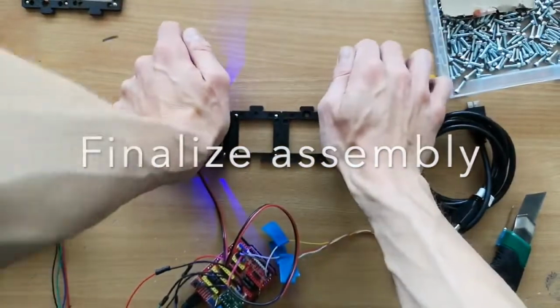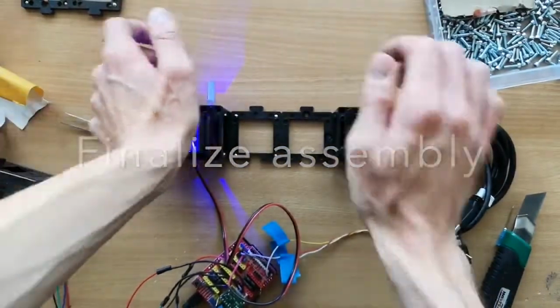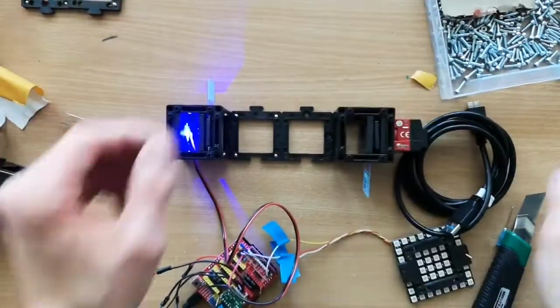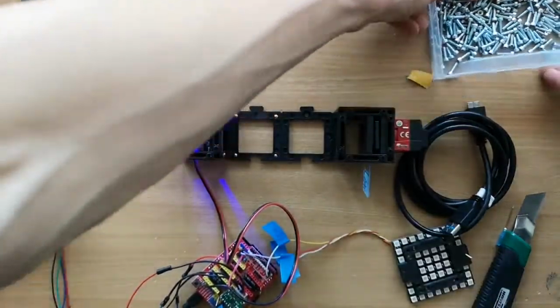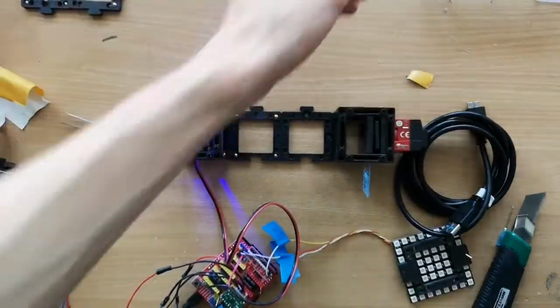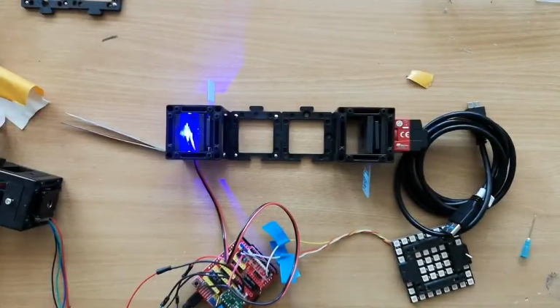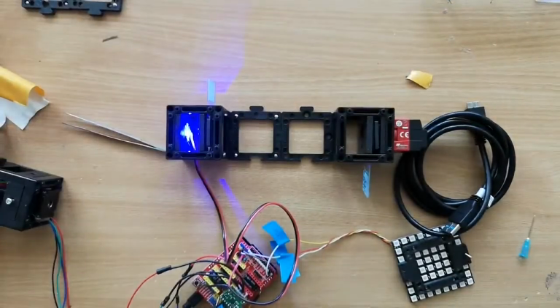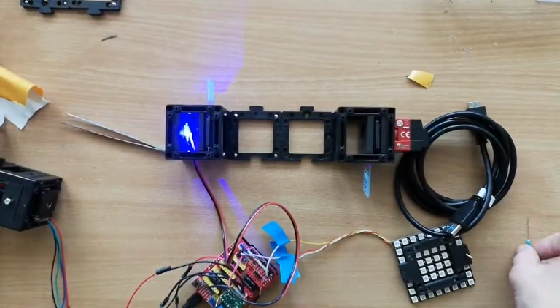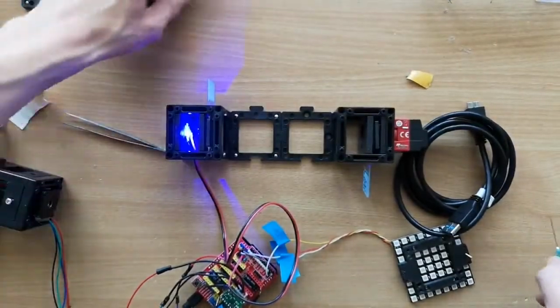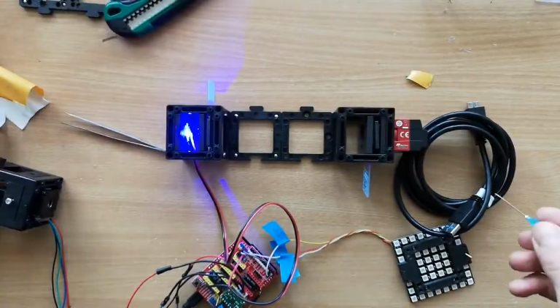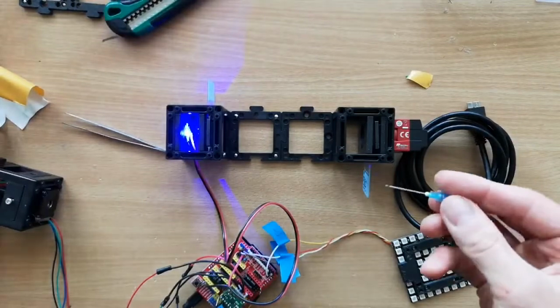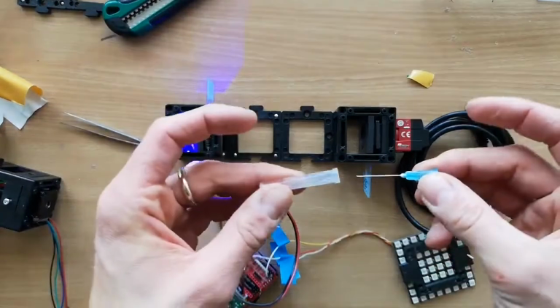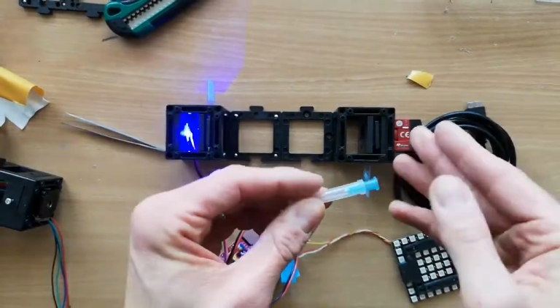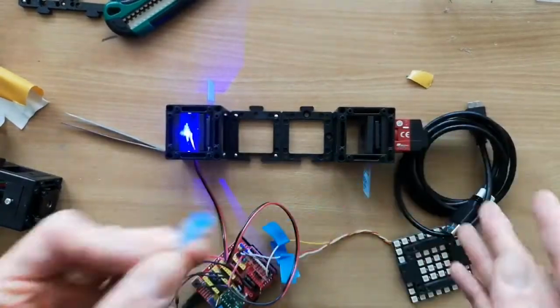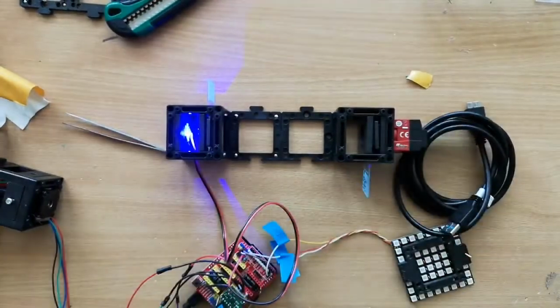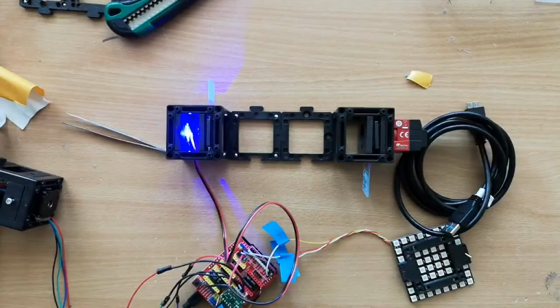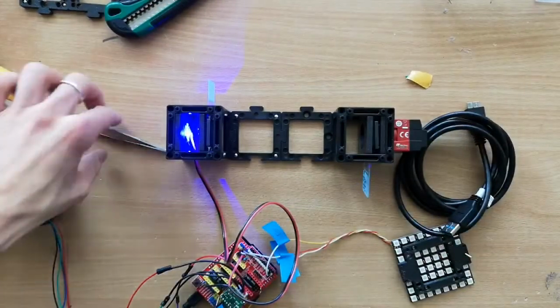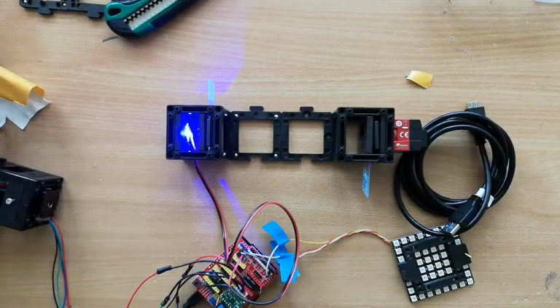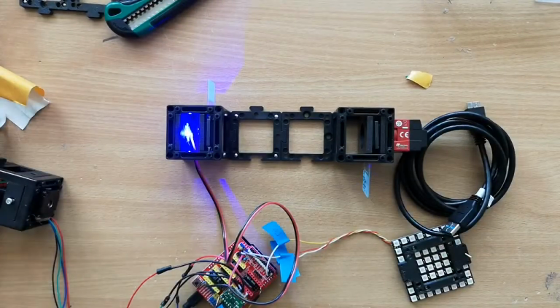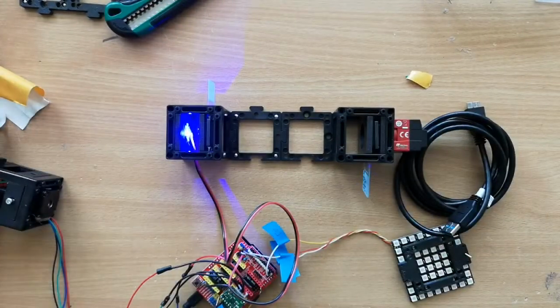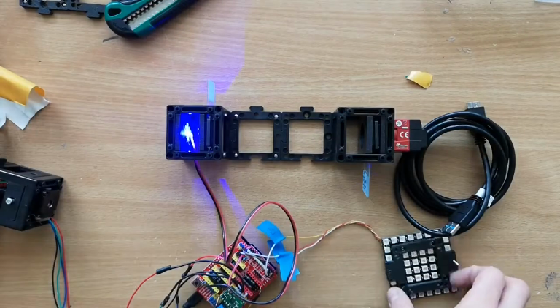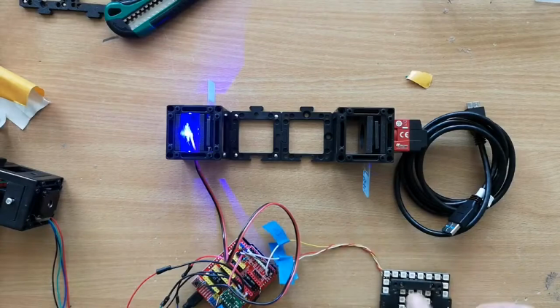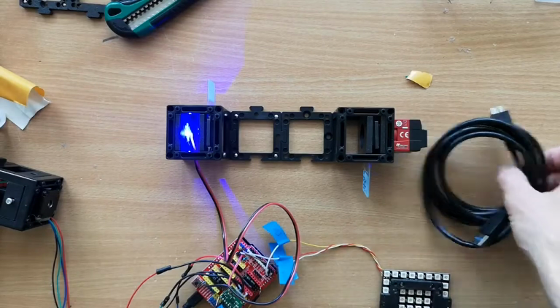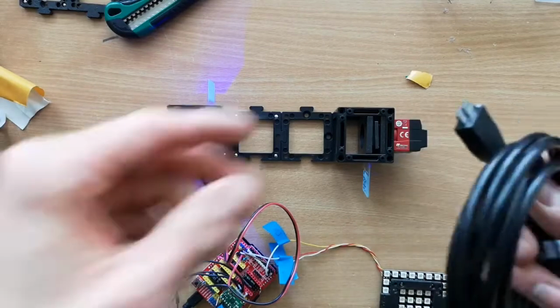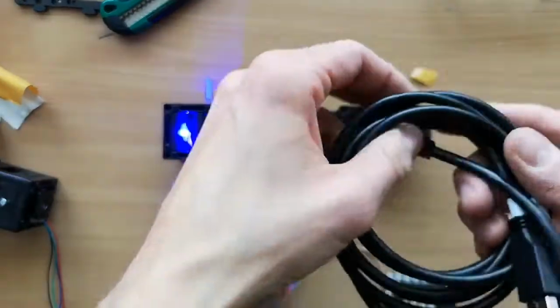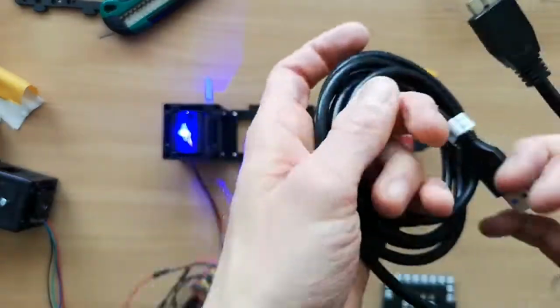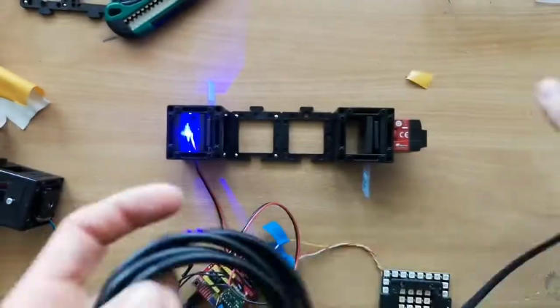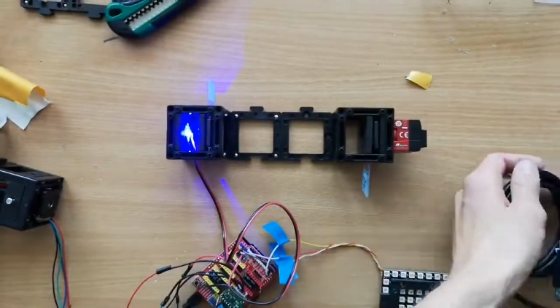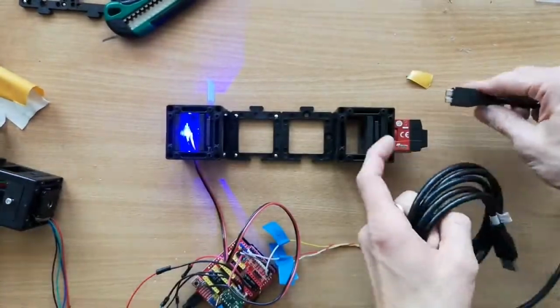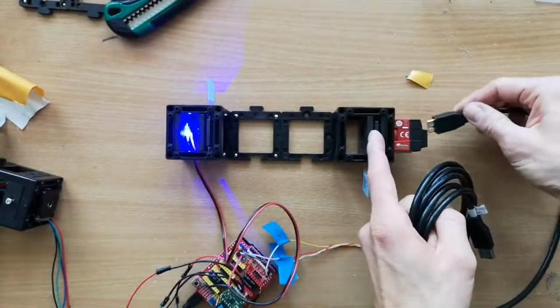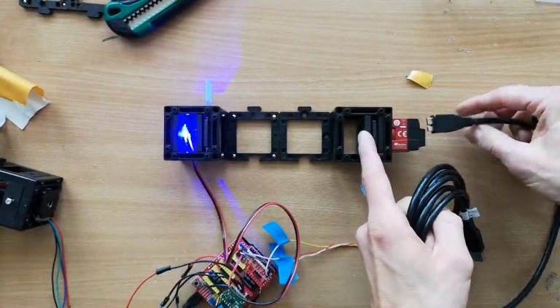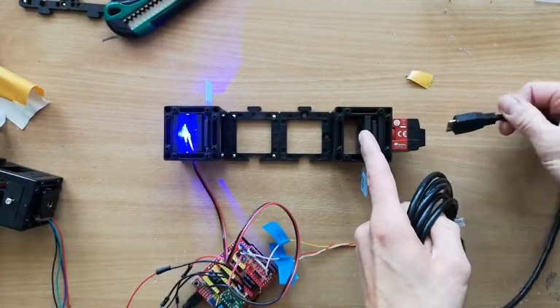Put everything together, clean up the space, and make sure you don't hurt yourself. We're done with the first setup — now we need to connect the camera and get familiar with the software.